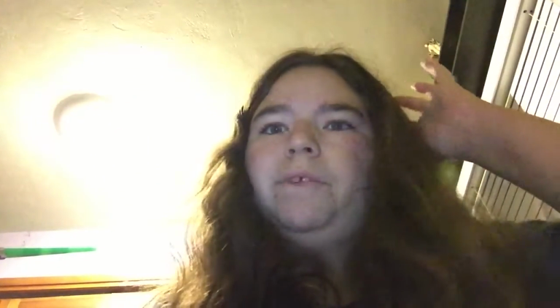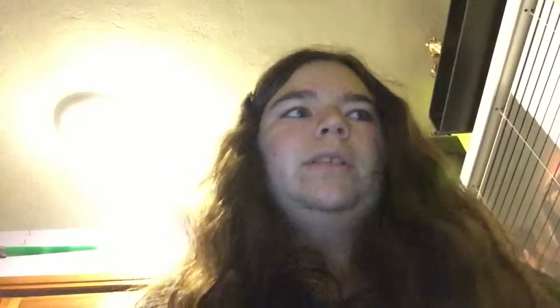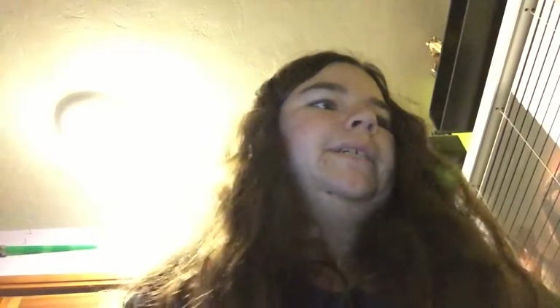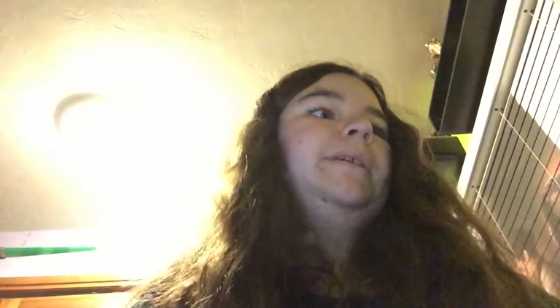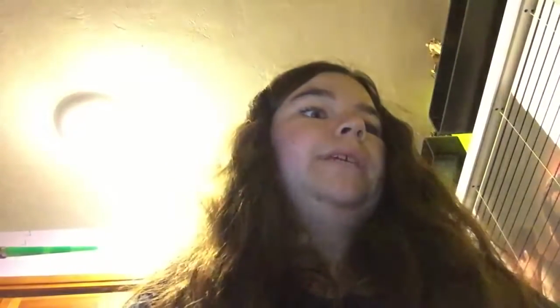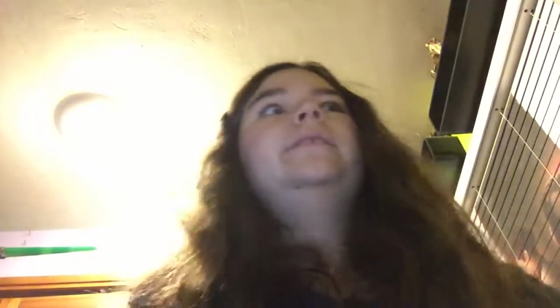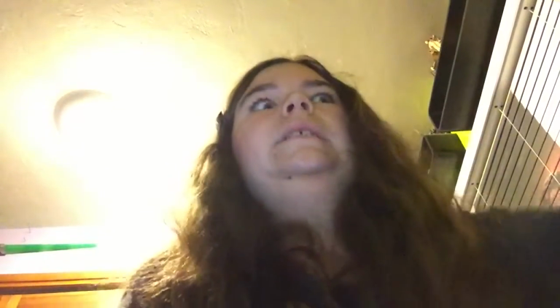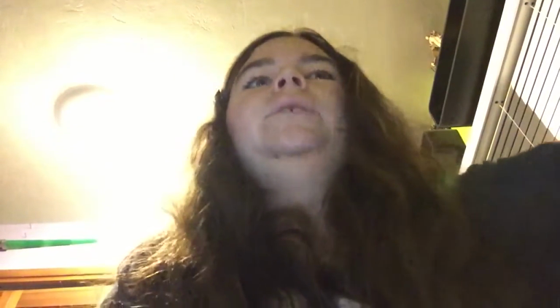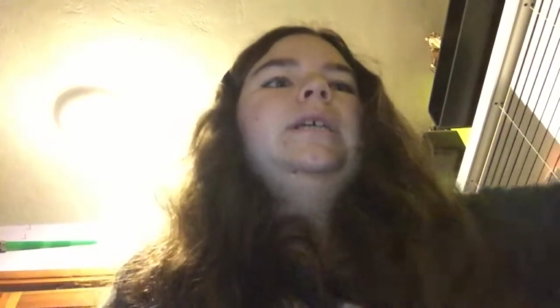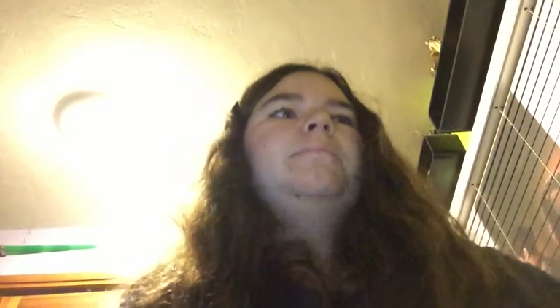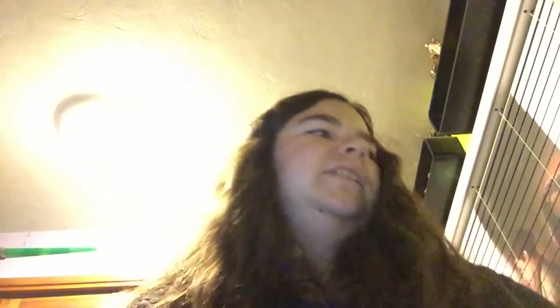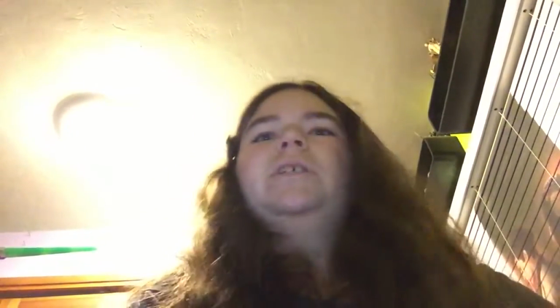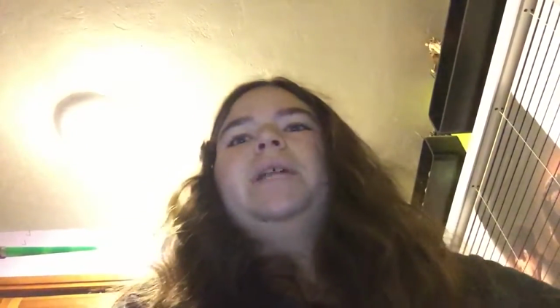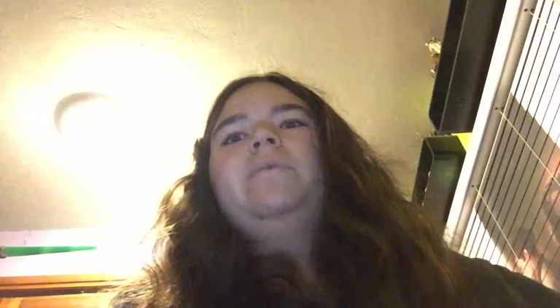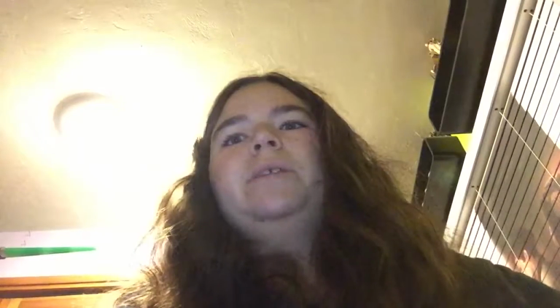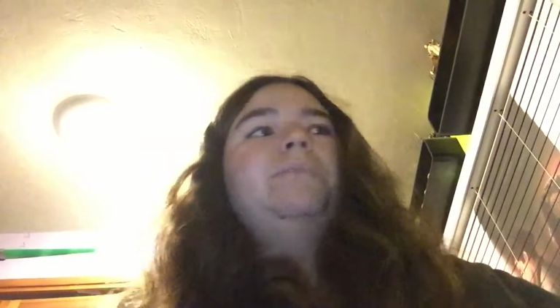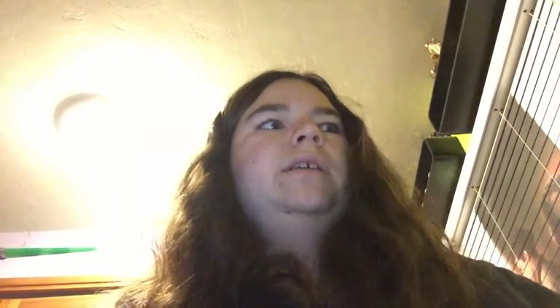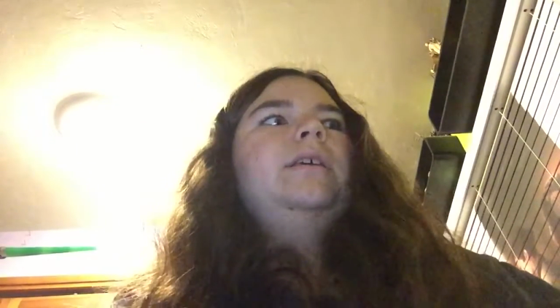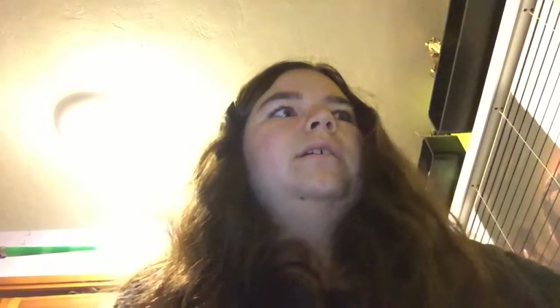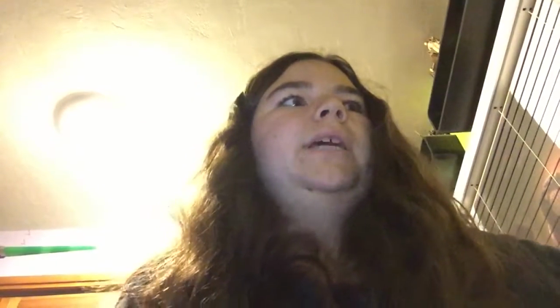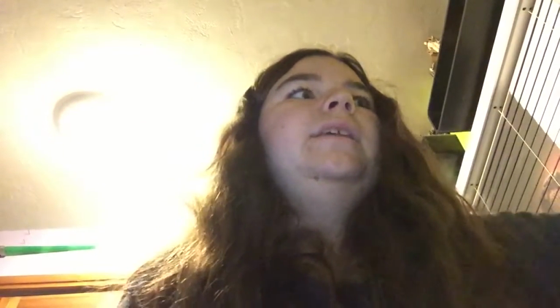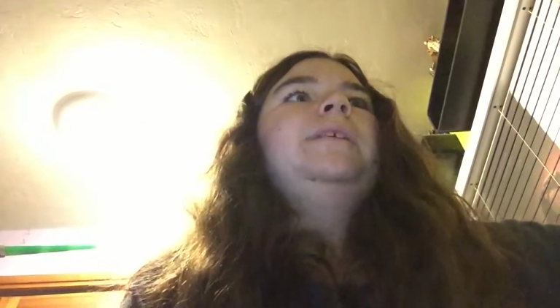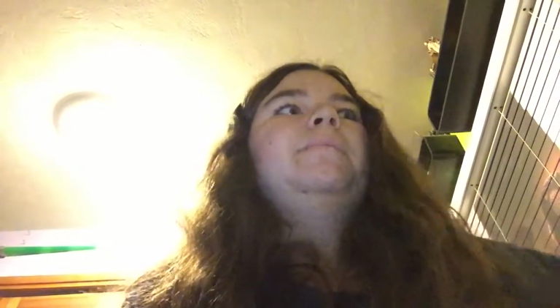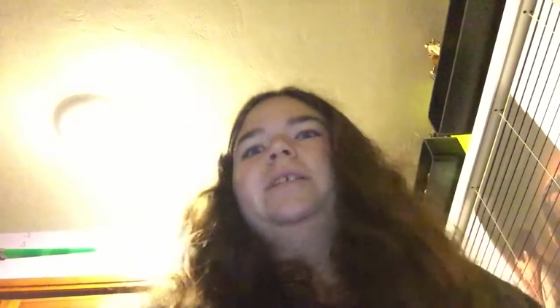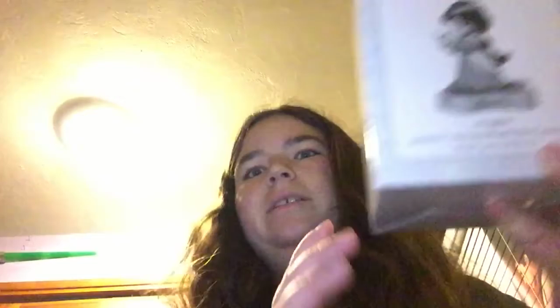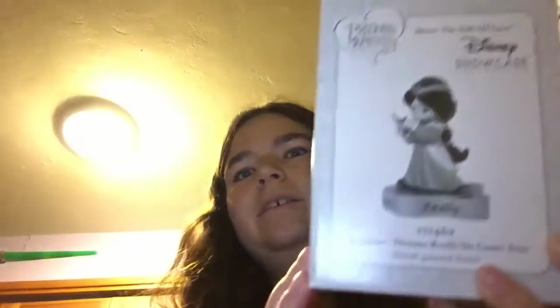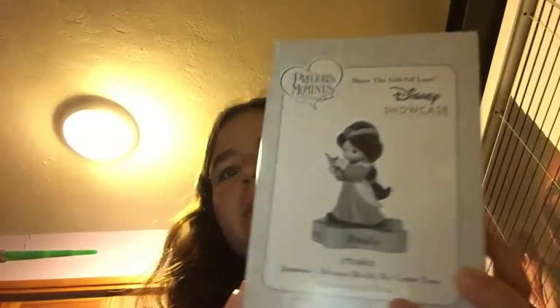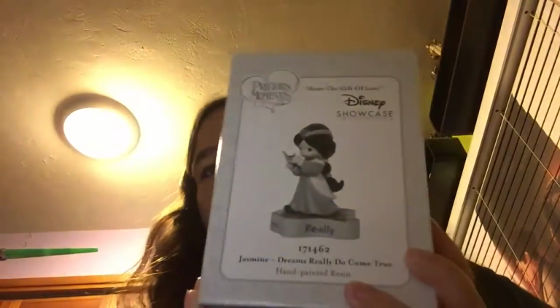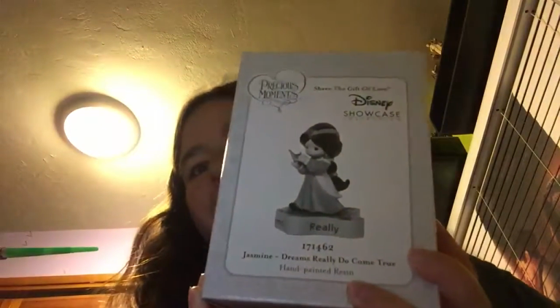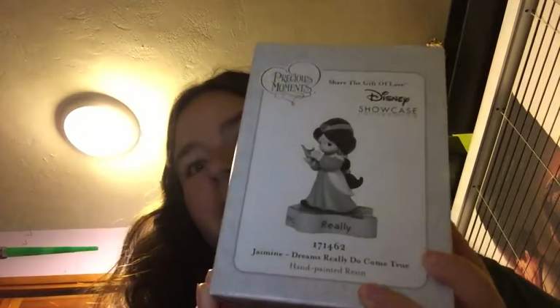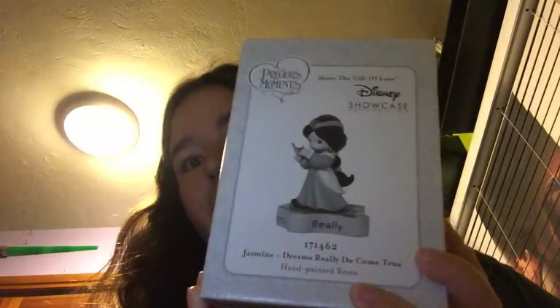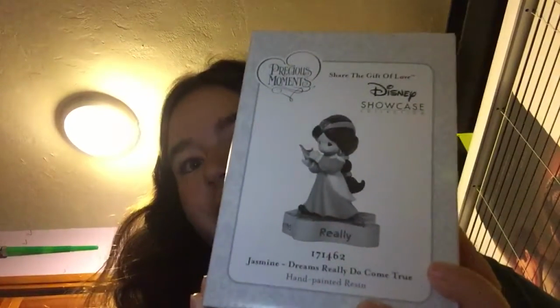I might do a review on that series, I don't know yet. I was going to get more stuff but I didn't want to spend too much money. I think the thing I'm most excited about is this, because it's Princess Jasmine — I love her.